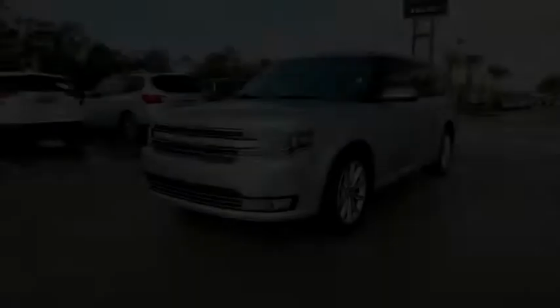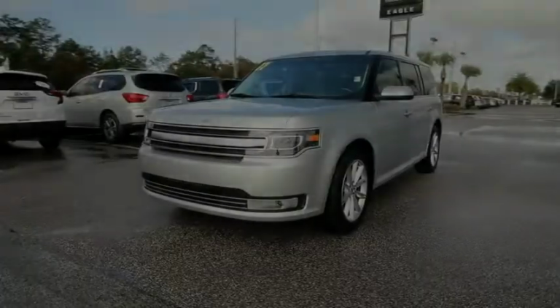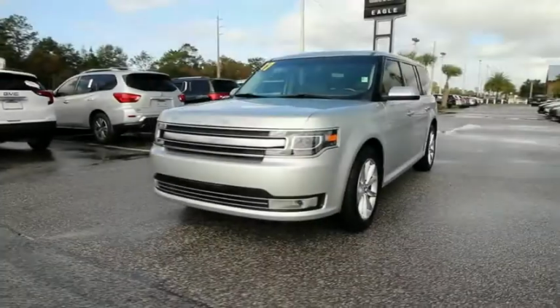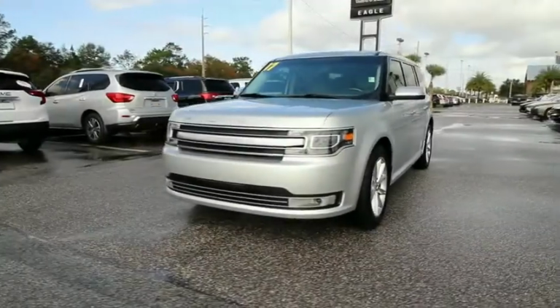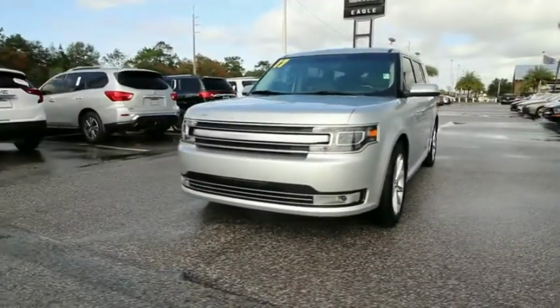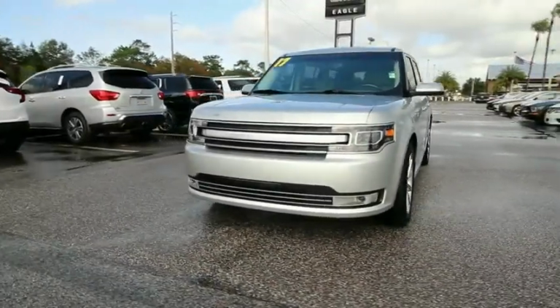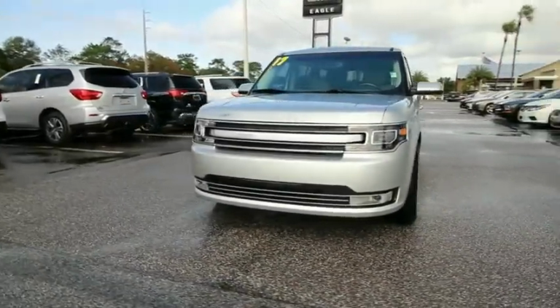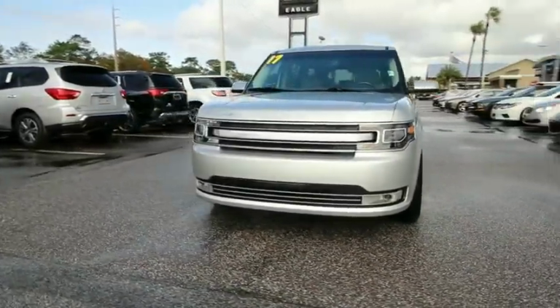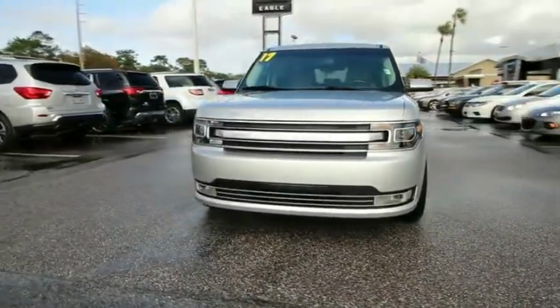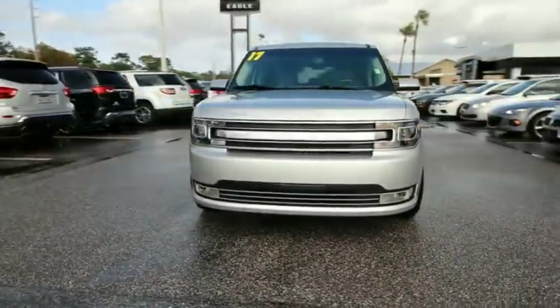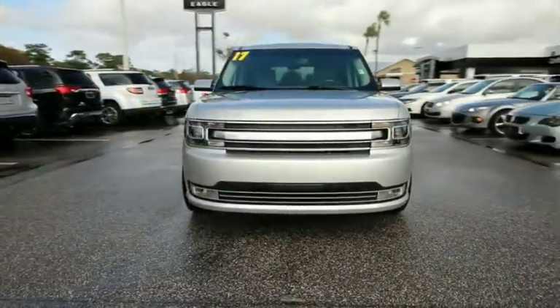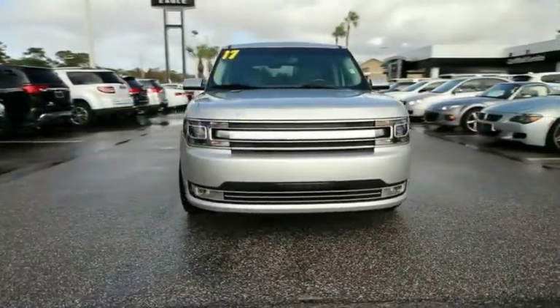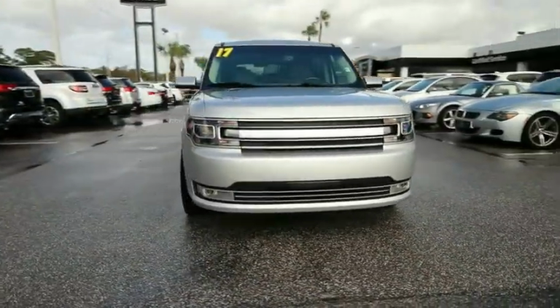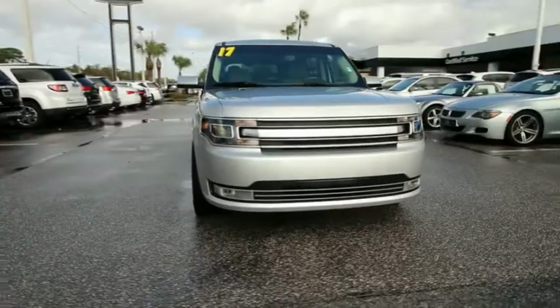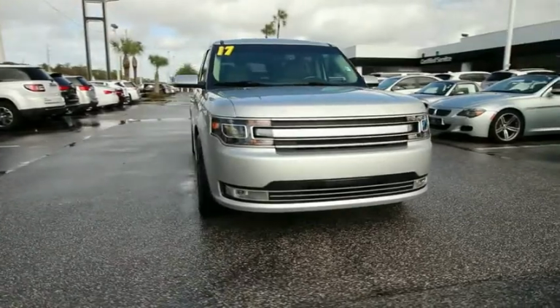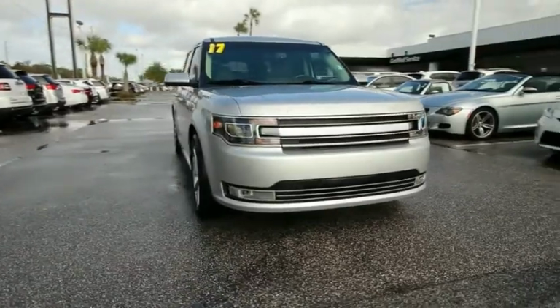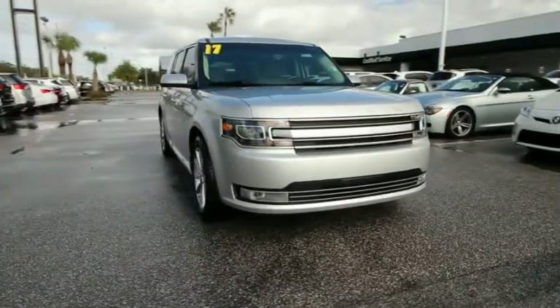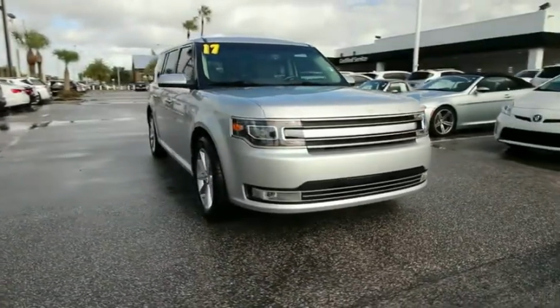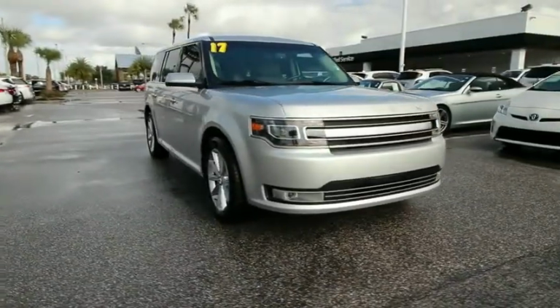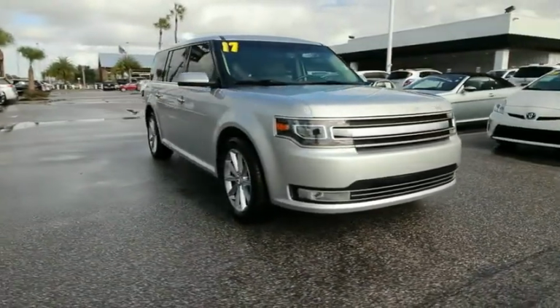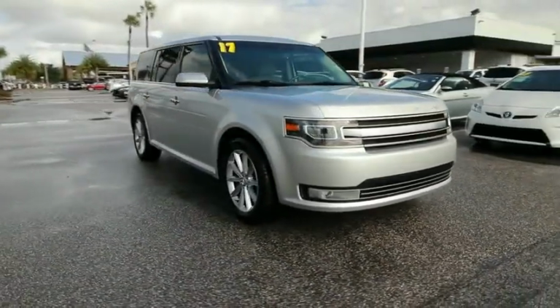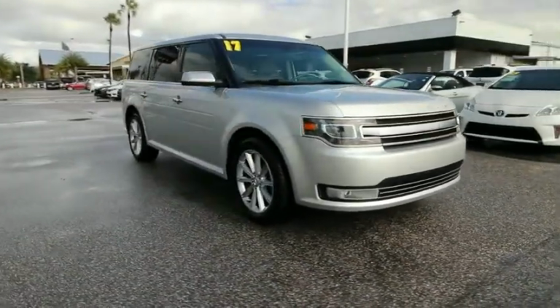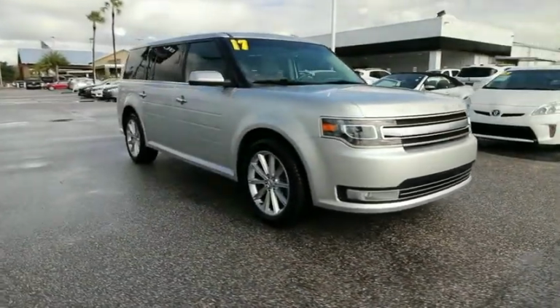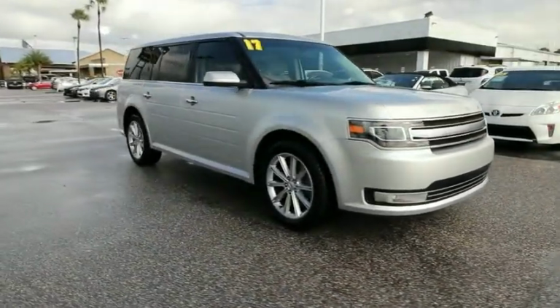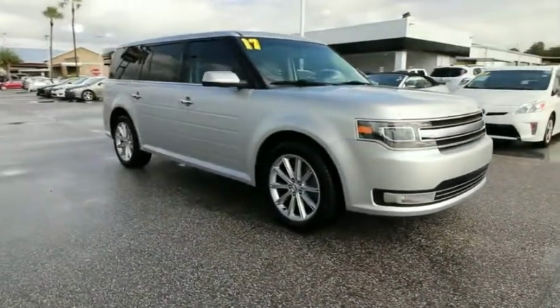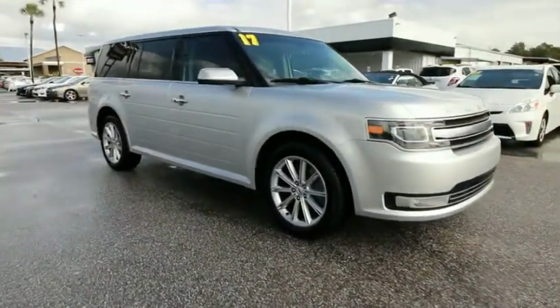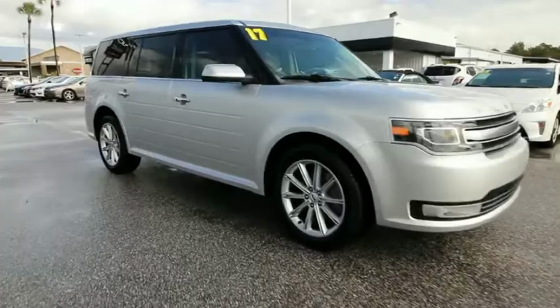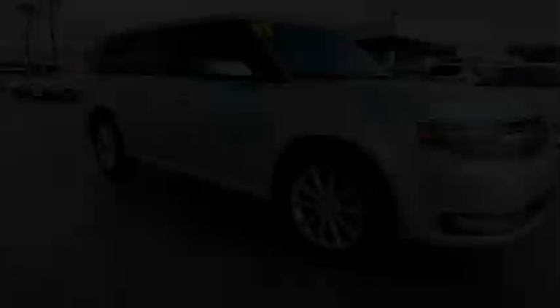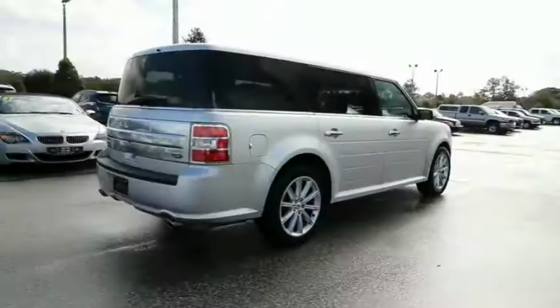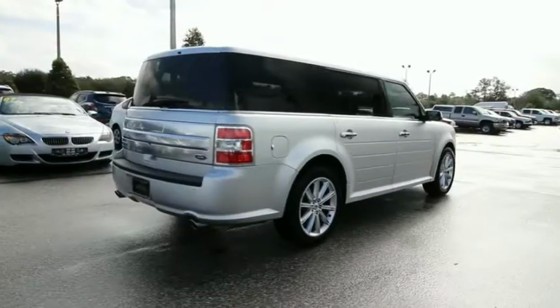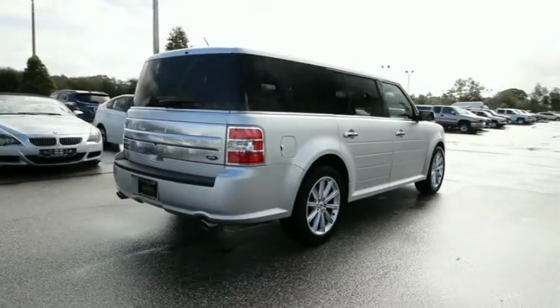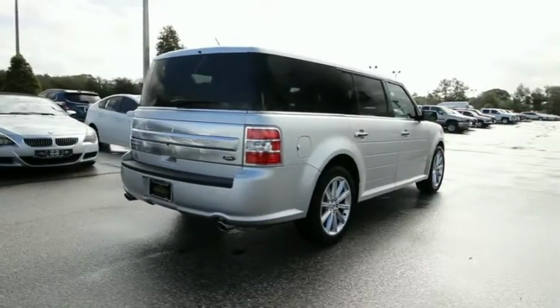The 2017 Ford Flex. Flex isn't just exciting to look at, it's exciting to drive. It hunkers down, puts a limit on lean. This vehicle has less than 25,000 miles.